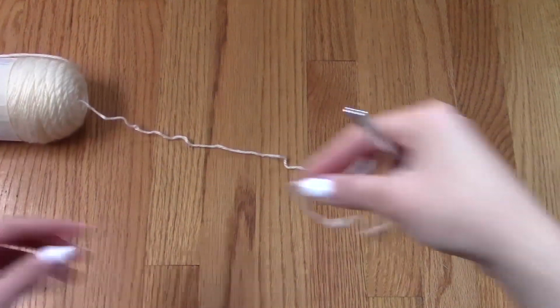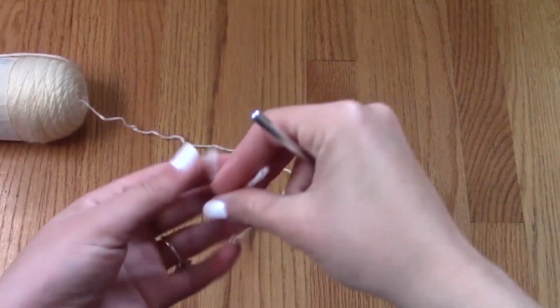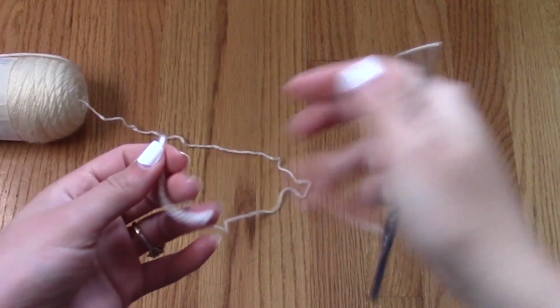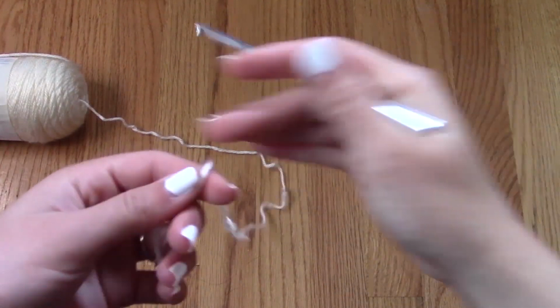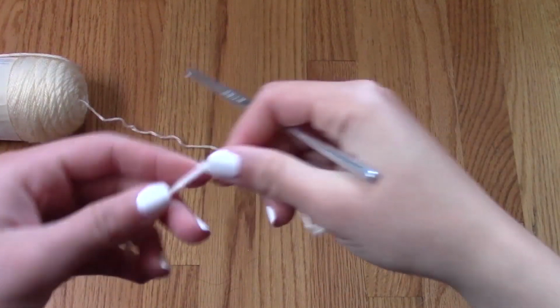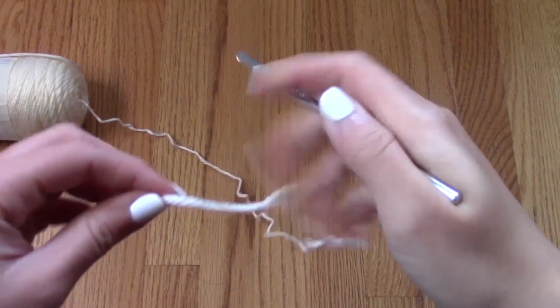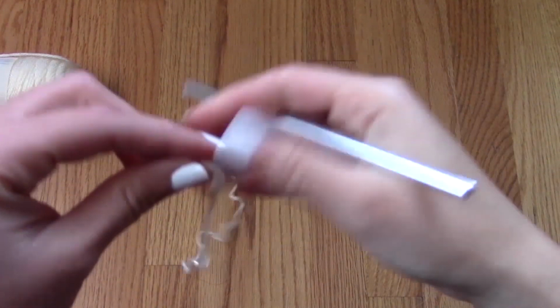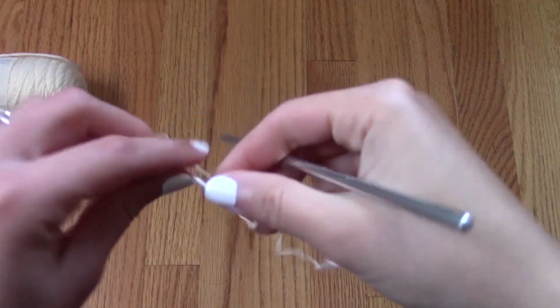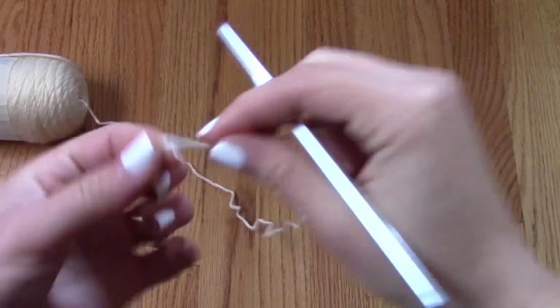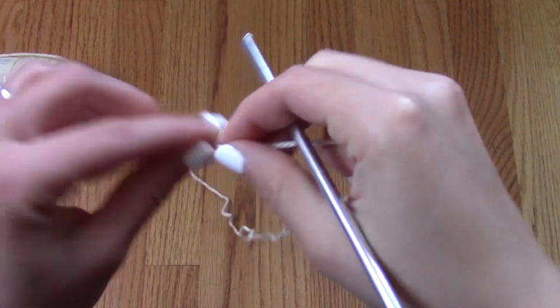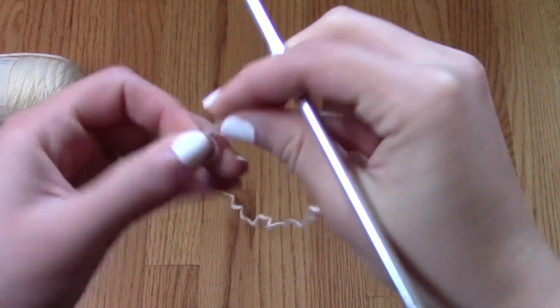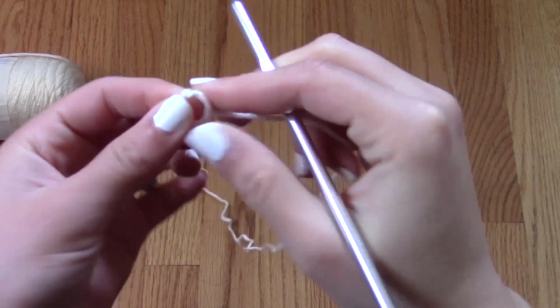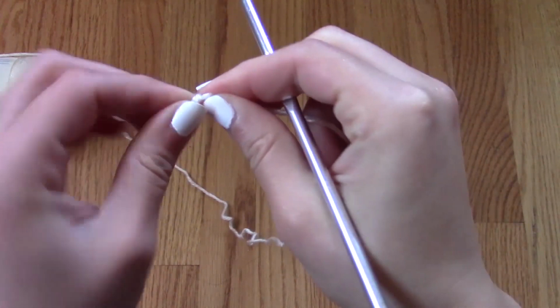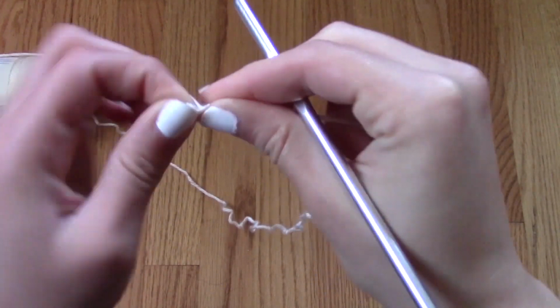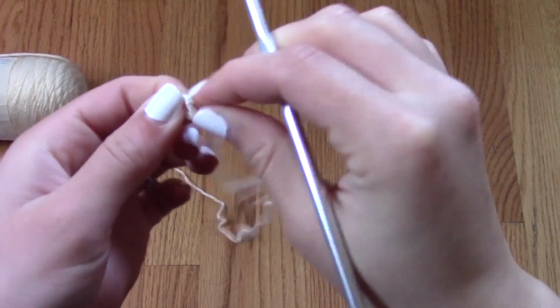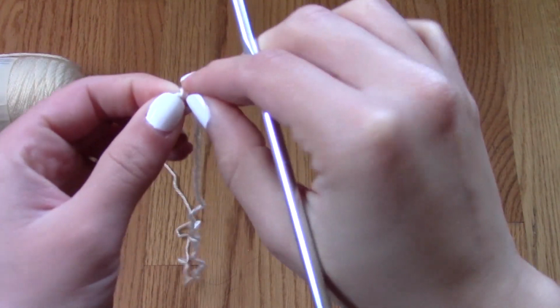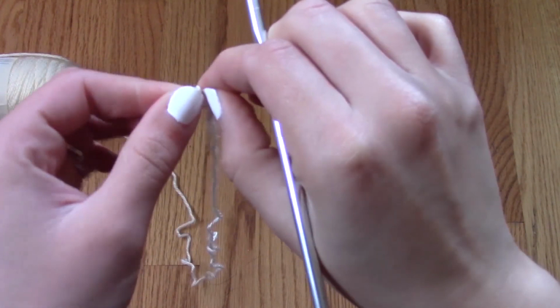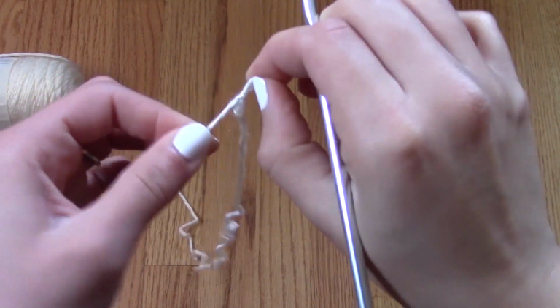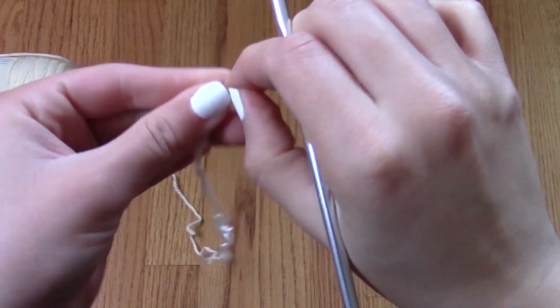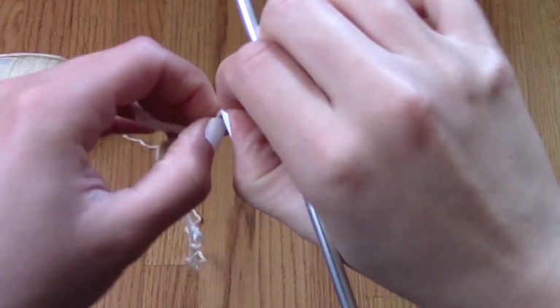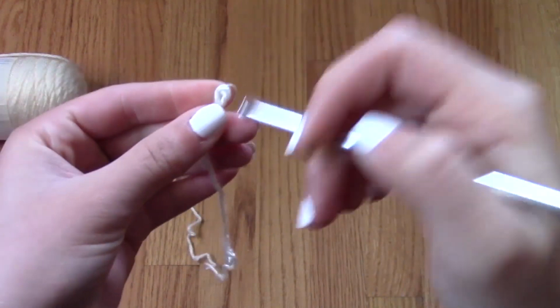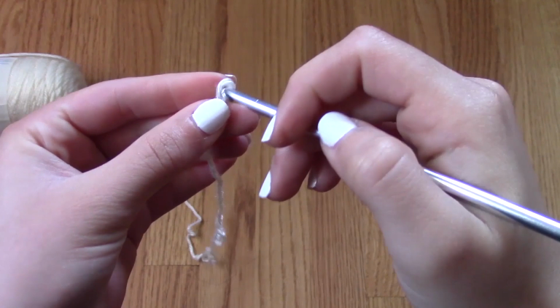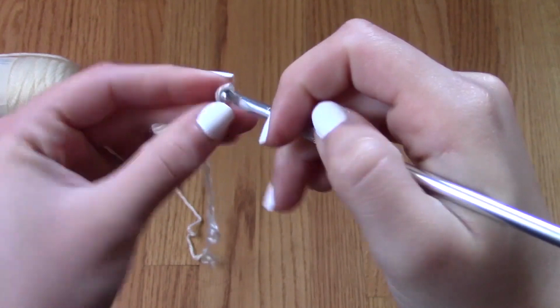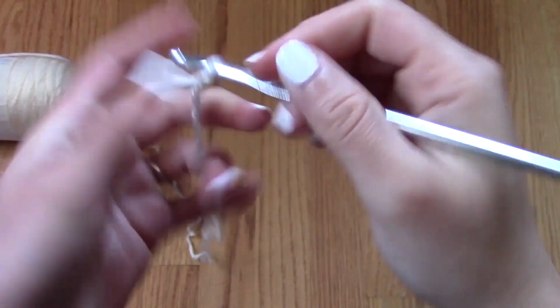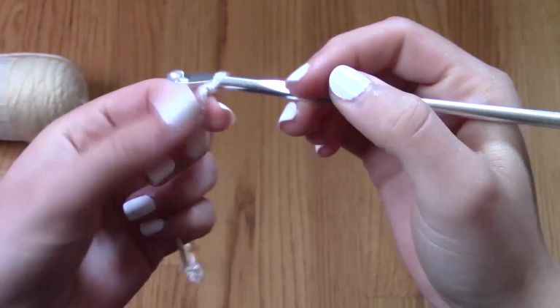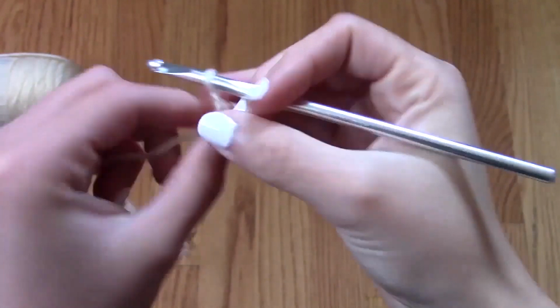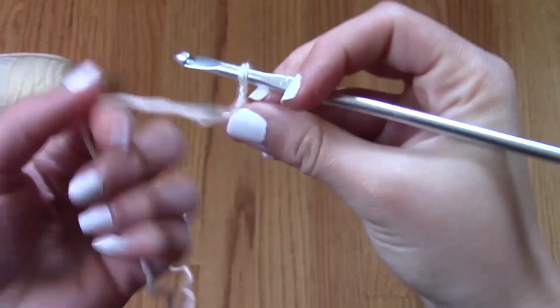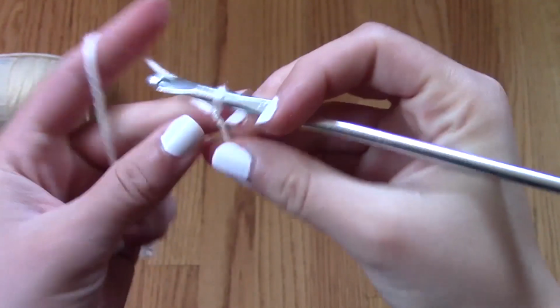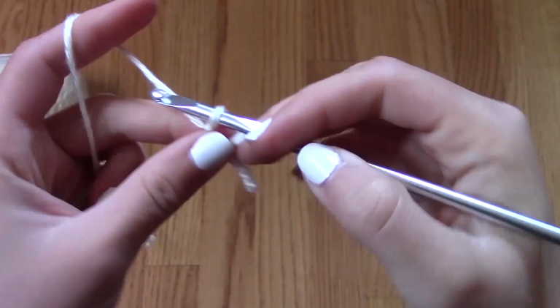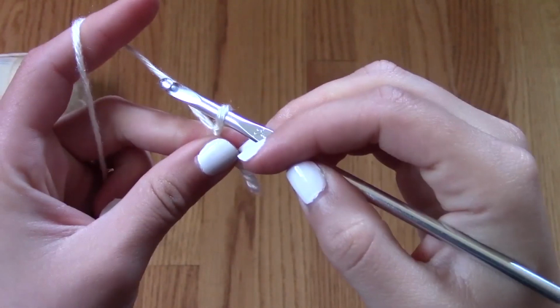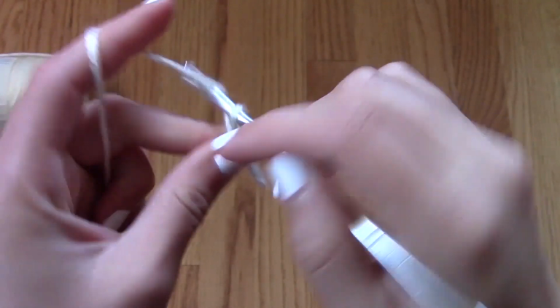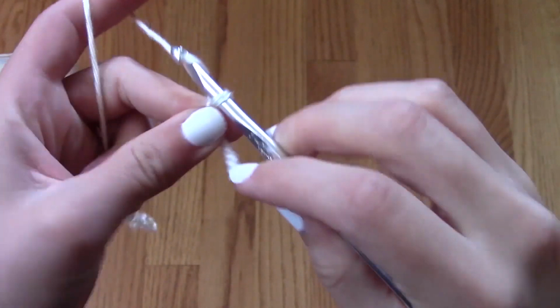It is 100% acrylic, but if you prefer cotton, it's totally up to you. Whatever color, whatever feel, whatever material it's made out of, it's totally up to you — these same steps will apply.